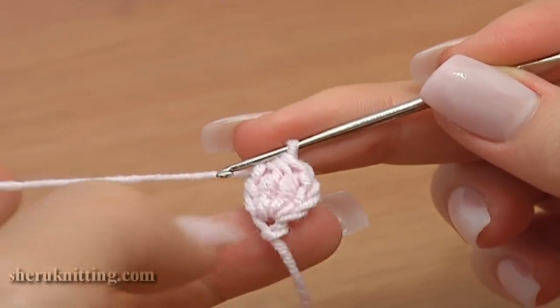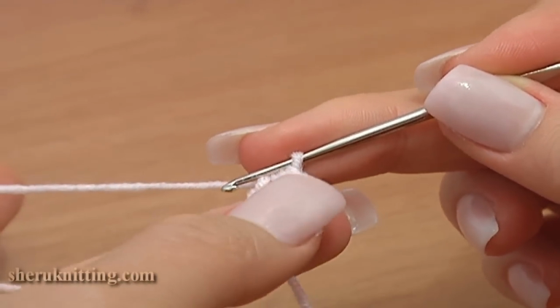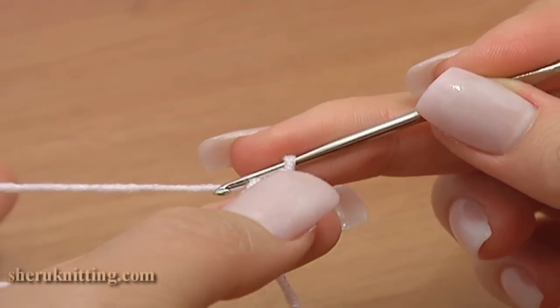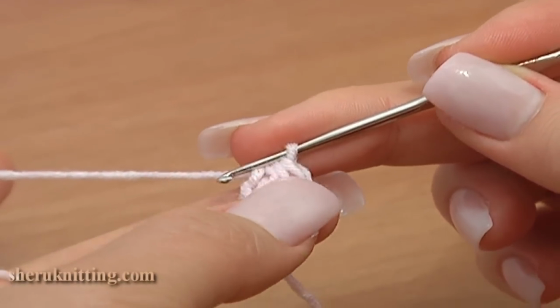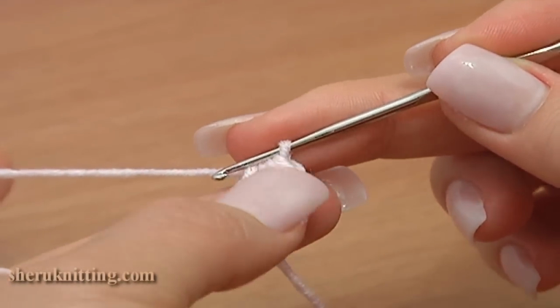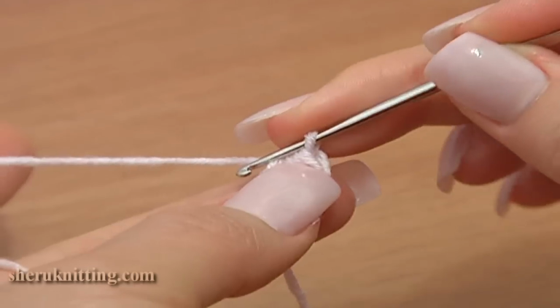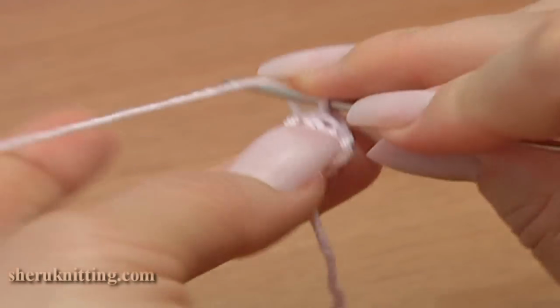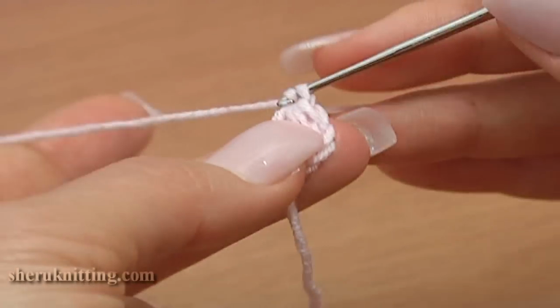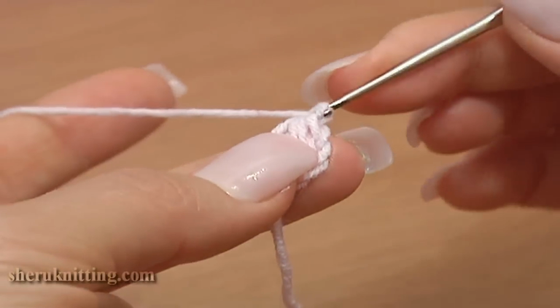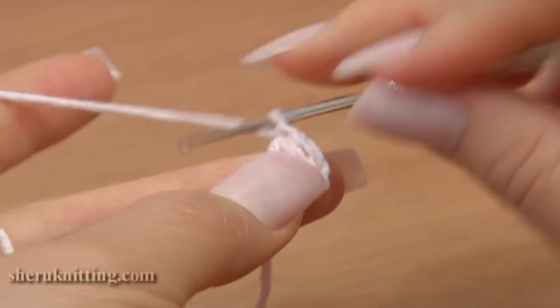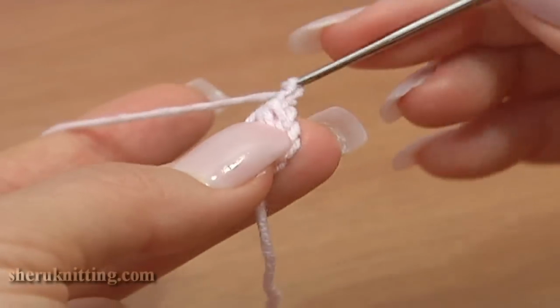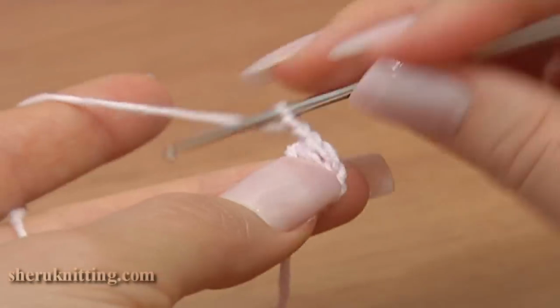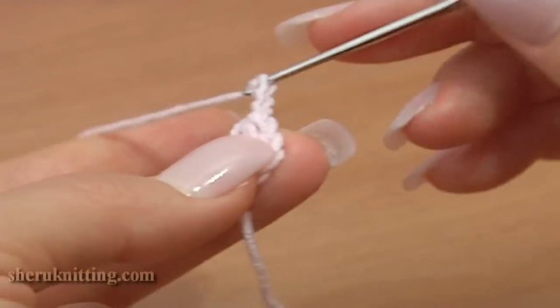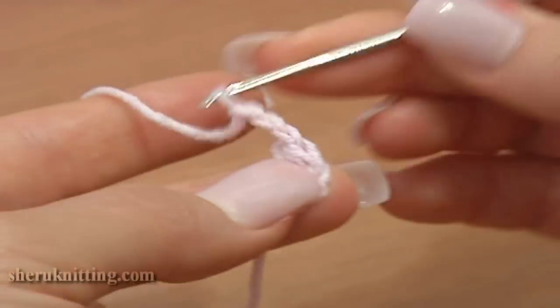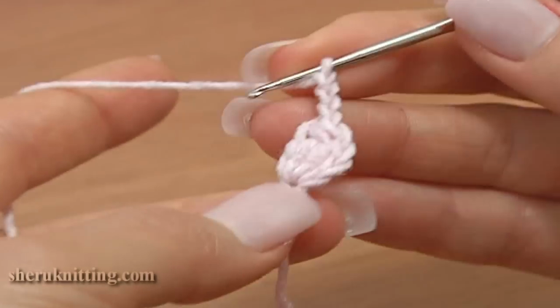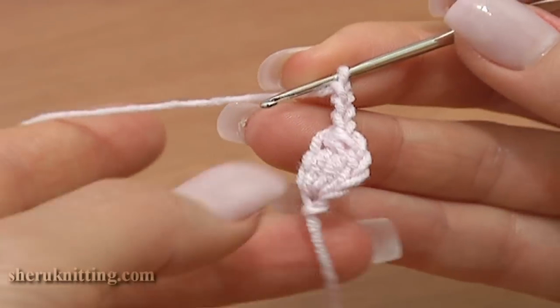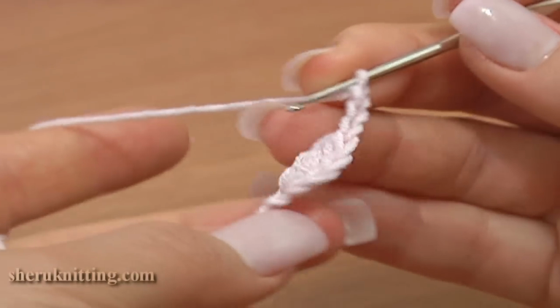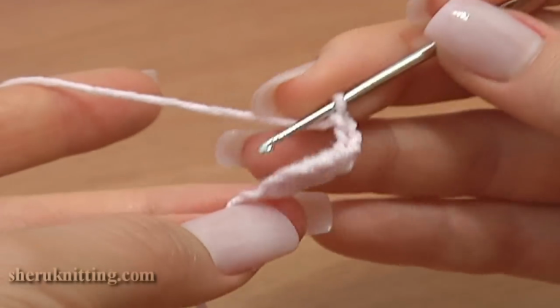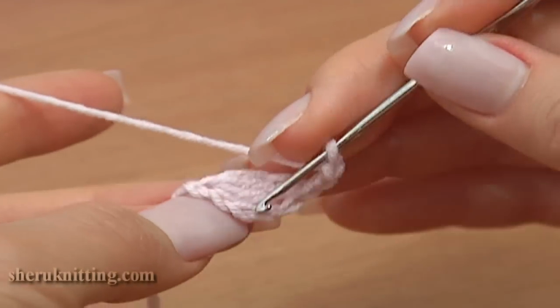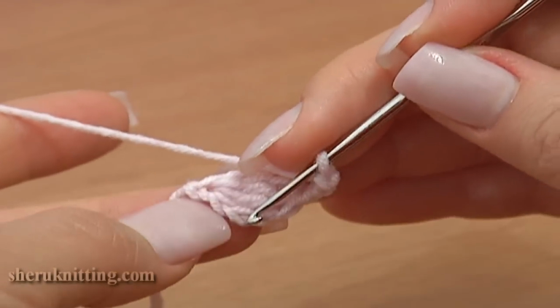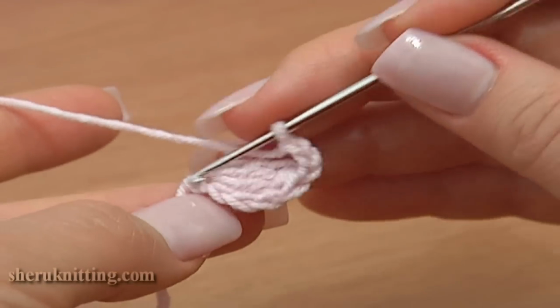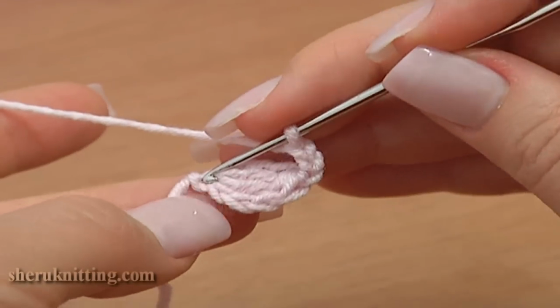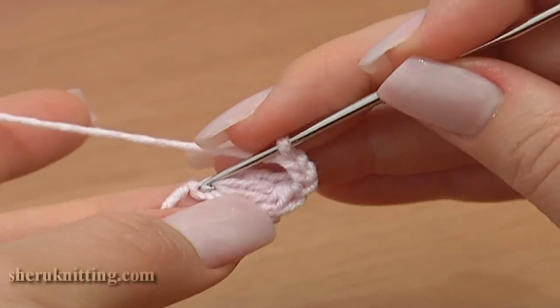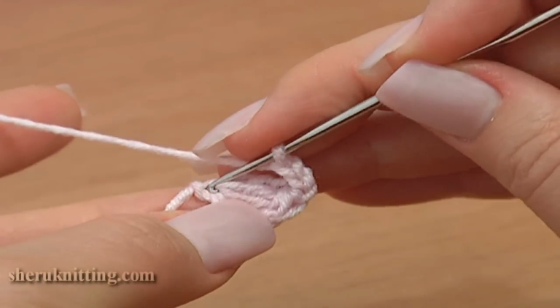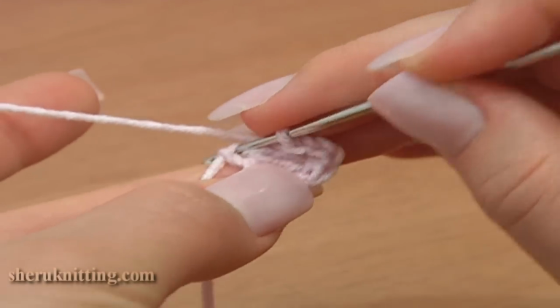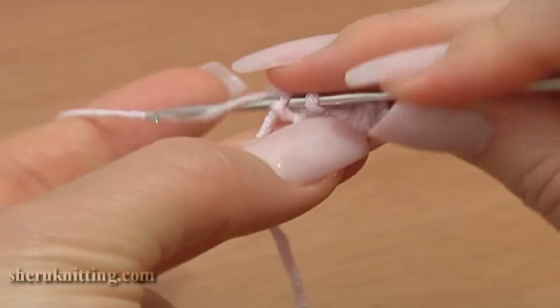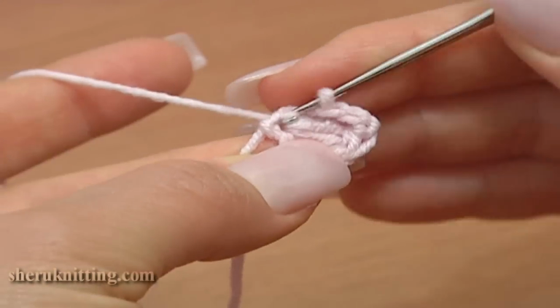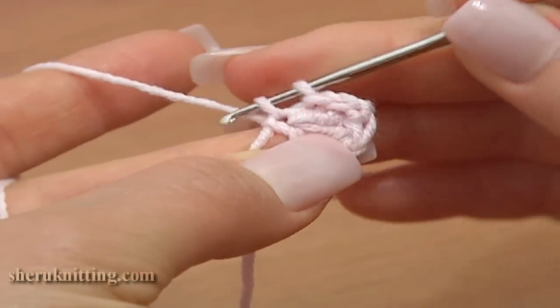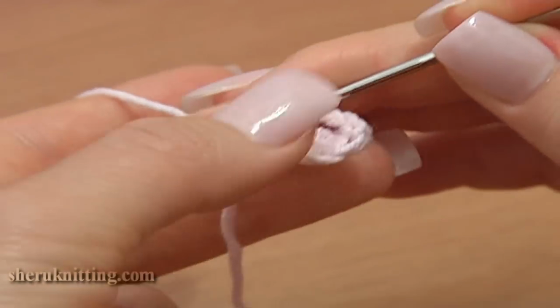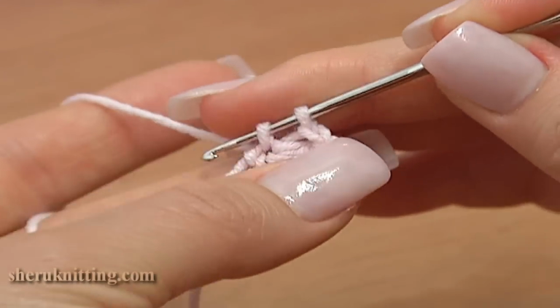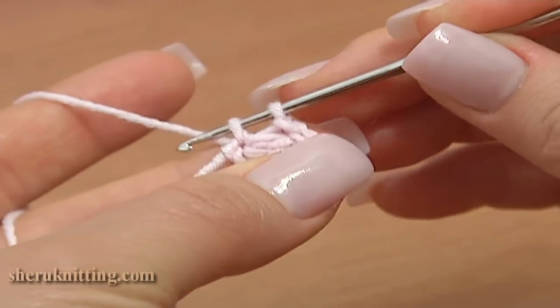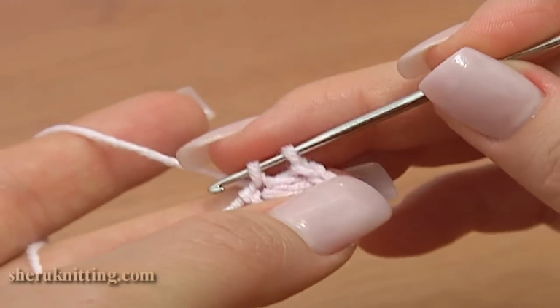Continue: chain 3 — 1, 2, 3 — and single crochet through the first chain stitch that we started our work with.